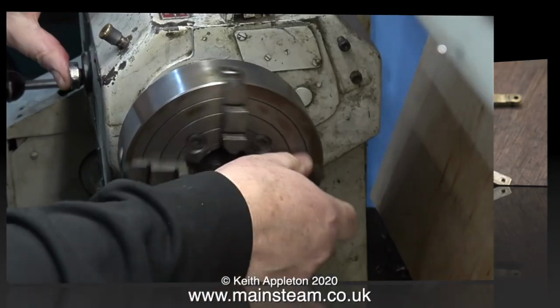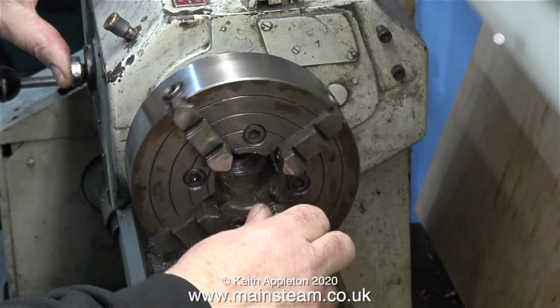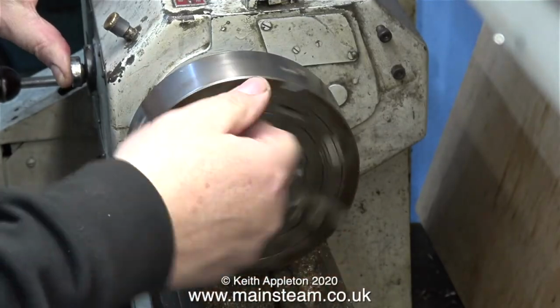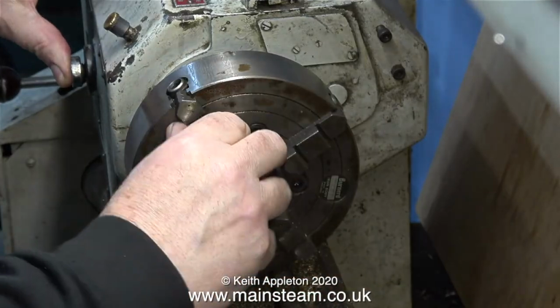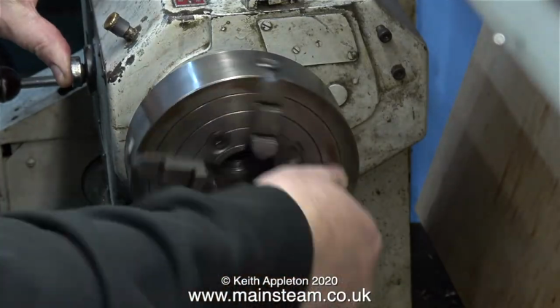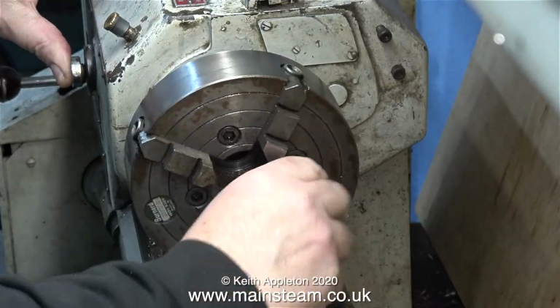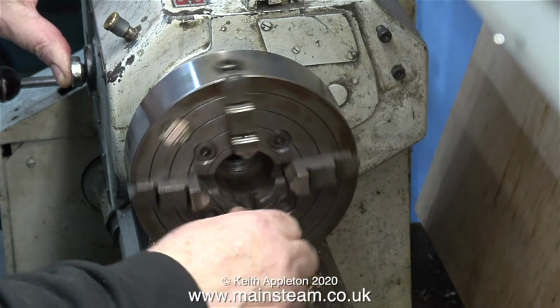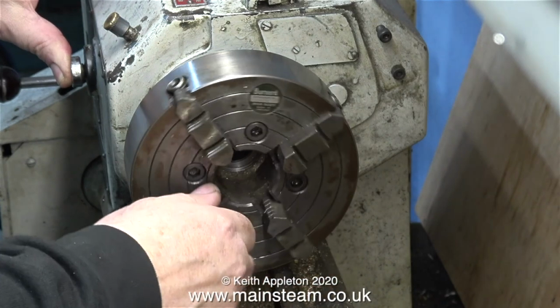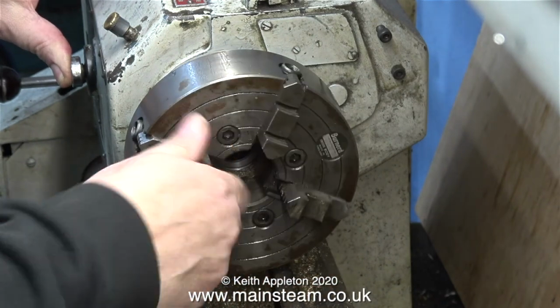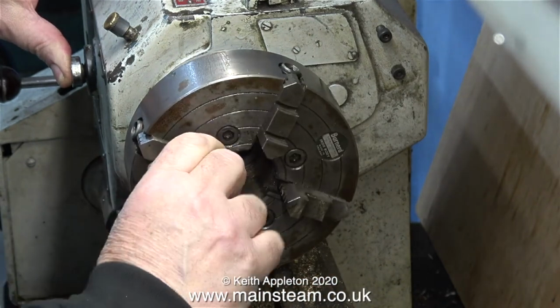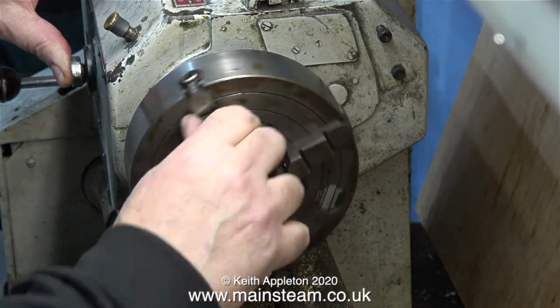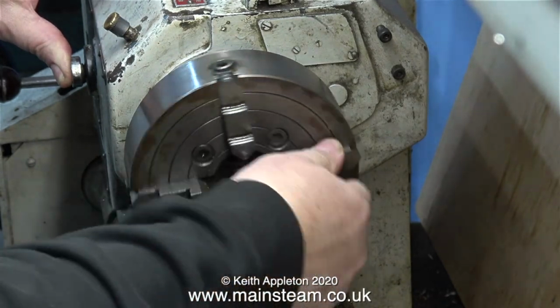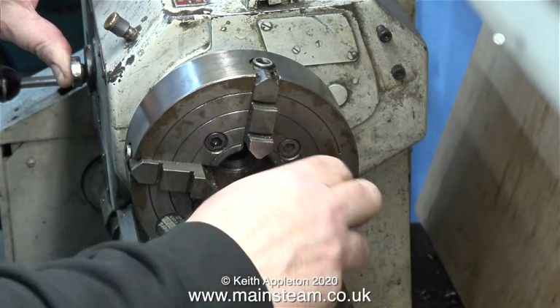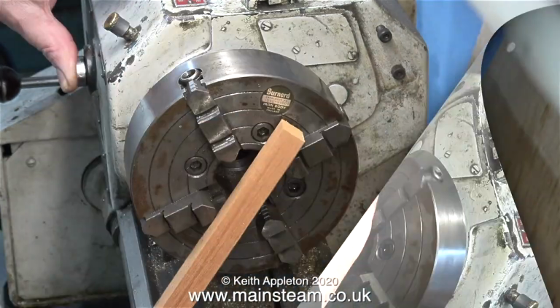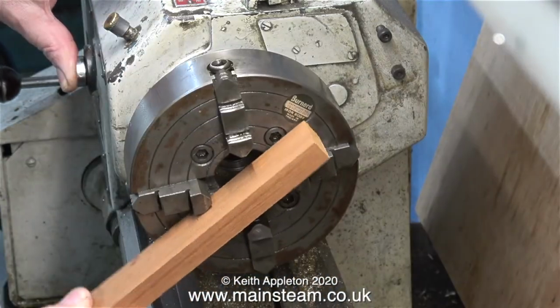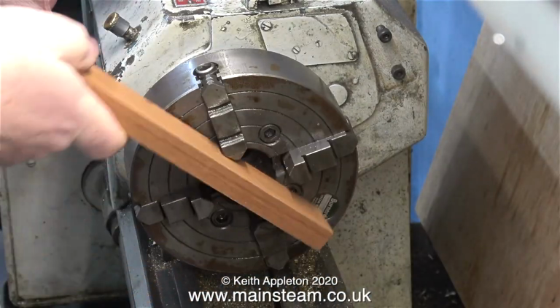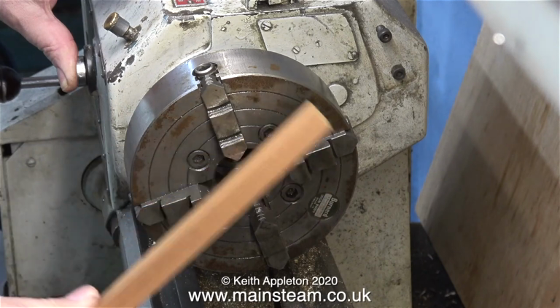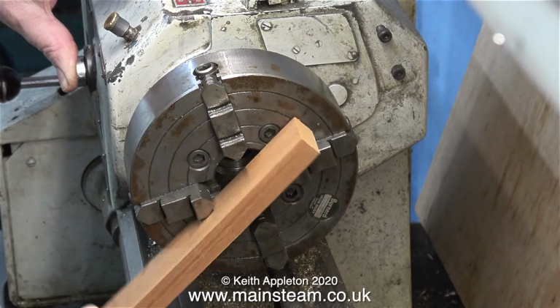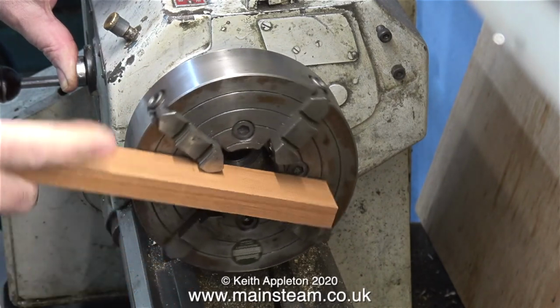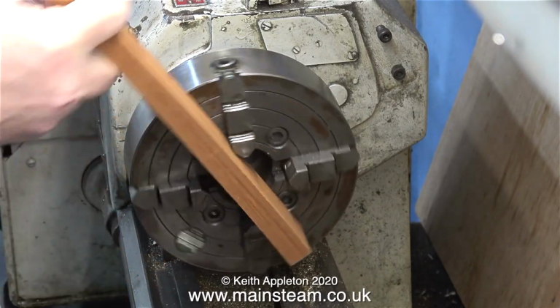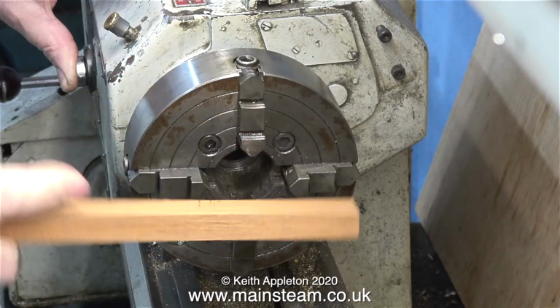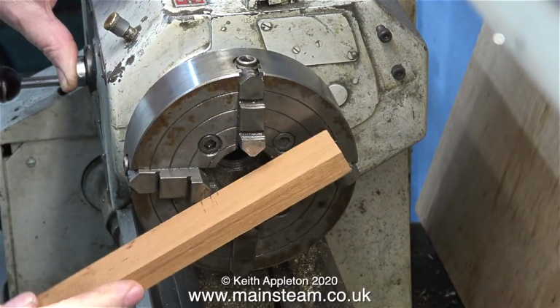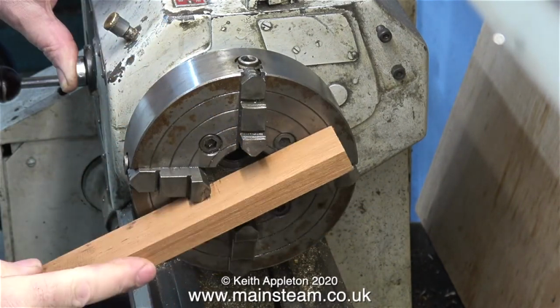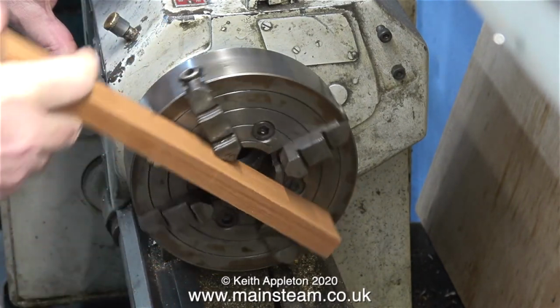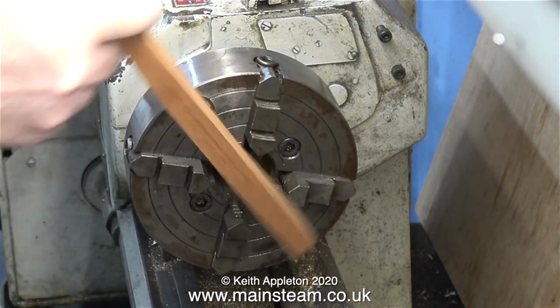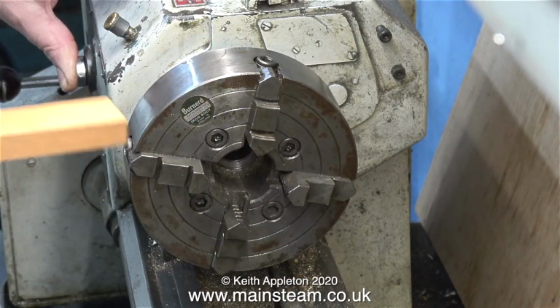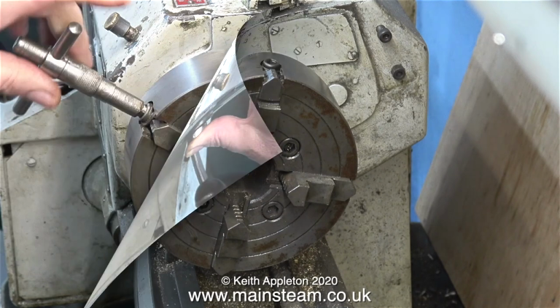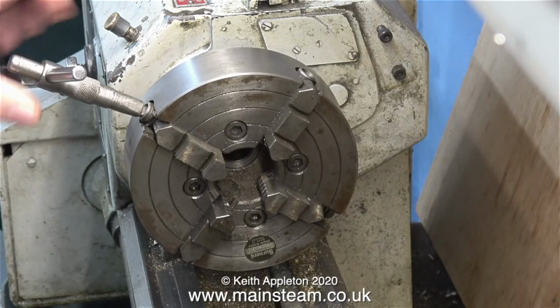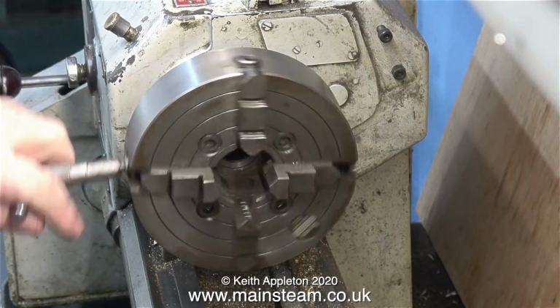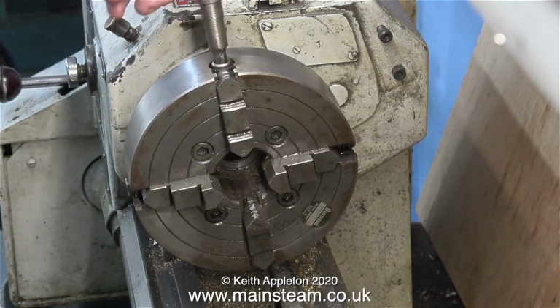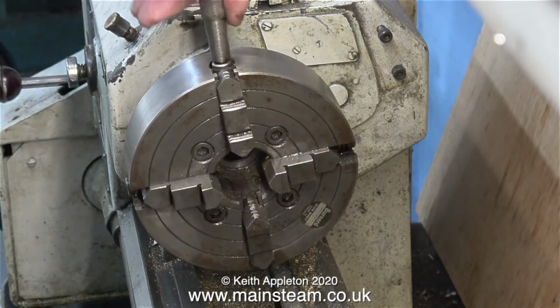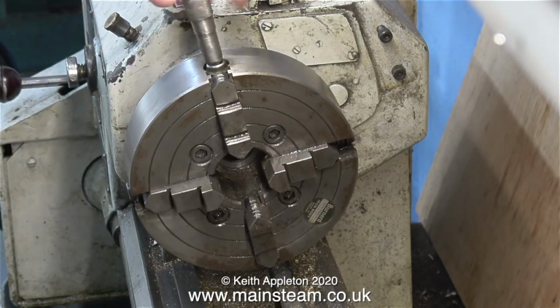Now it's over to the lathe where I'm fitting my independent four-jaw chuck to the Boxford. To tighten it in place I generally use a piece of hardwood on the jaws like this. It's never a good idea to use the chuck key to tighten the chuck in place.